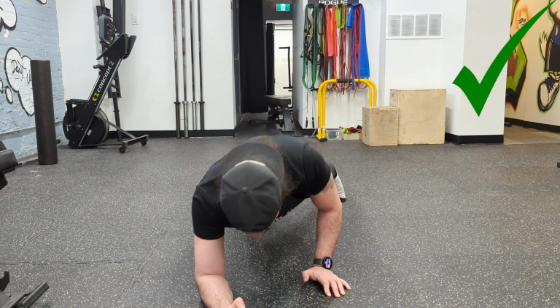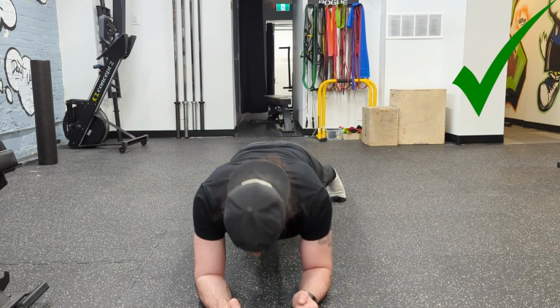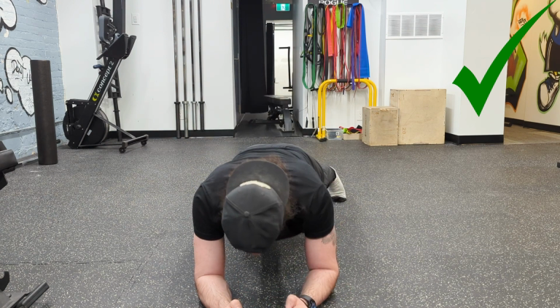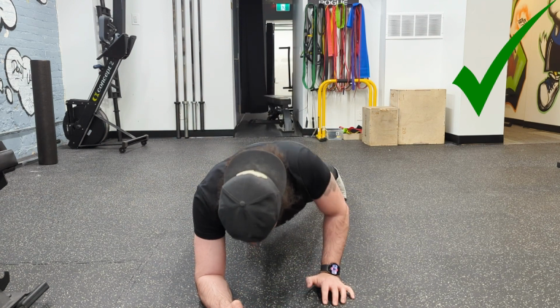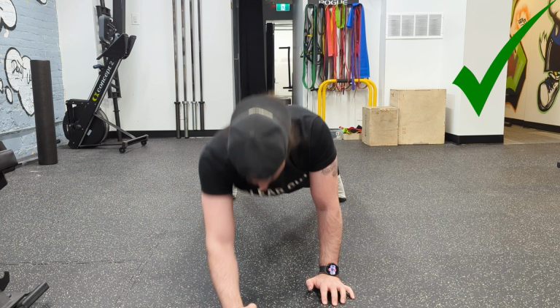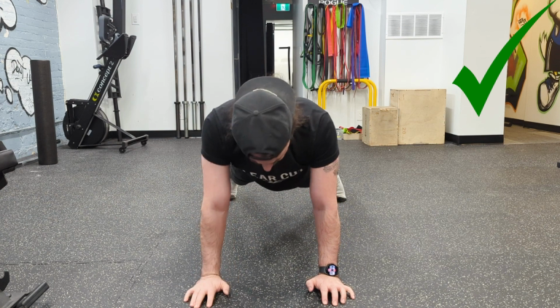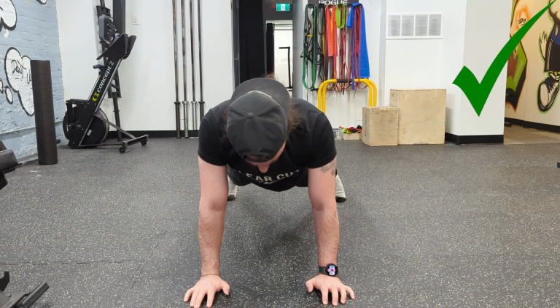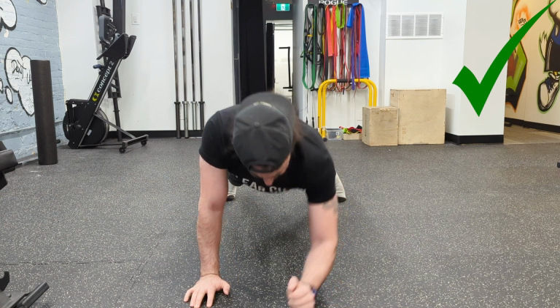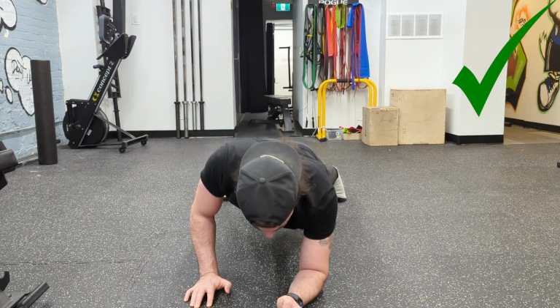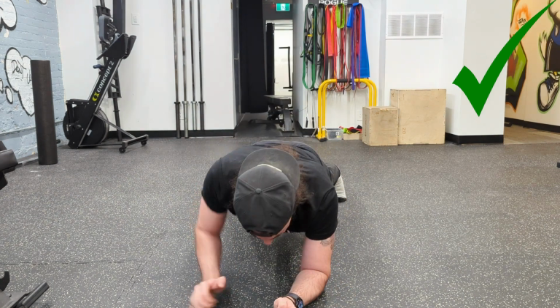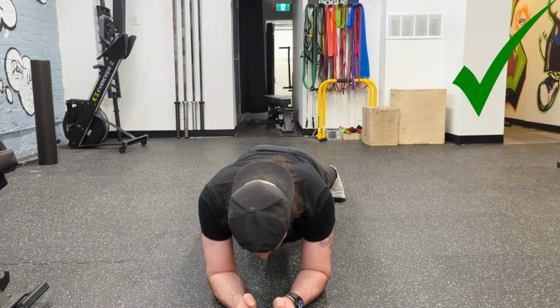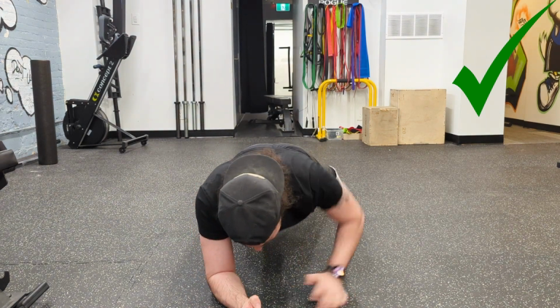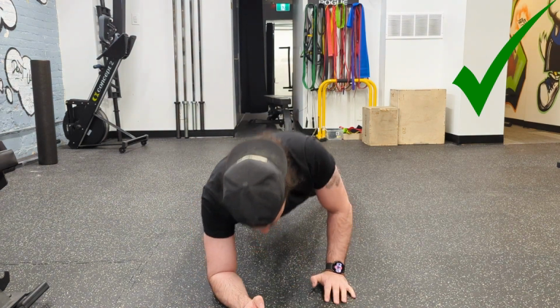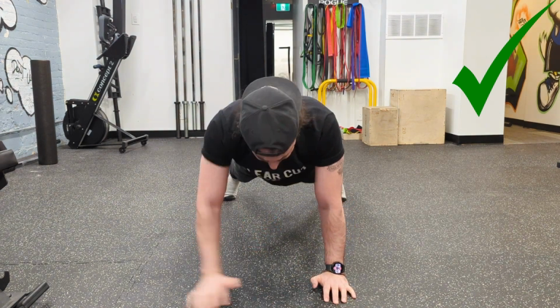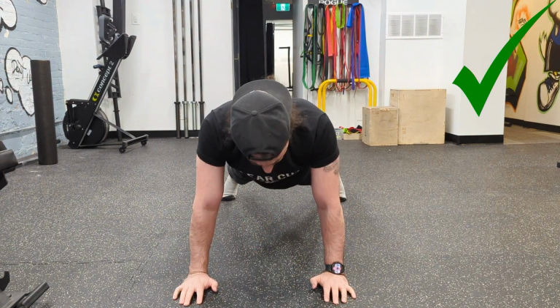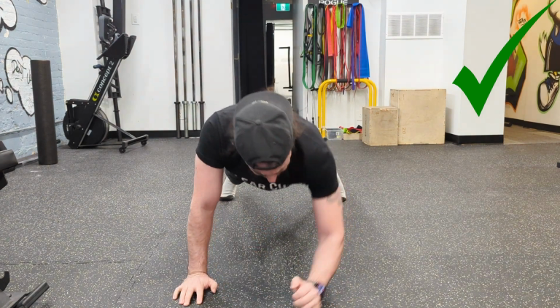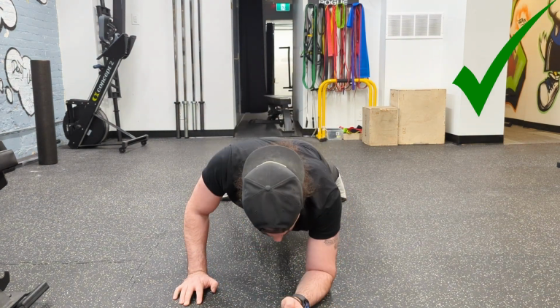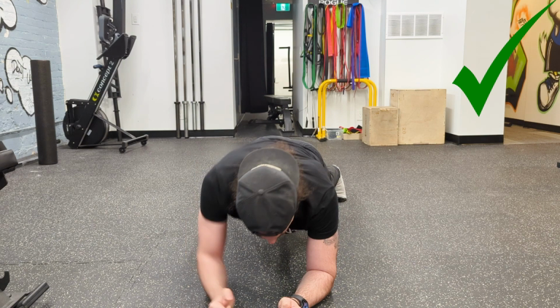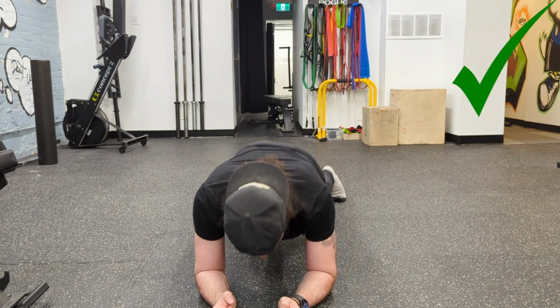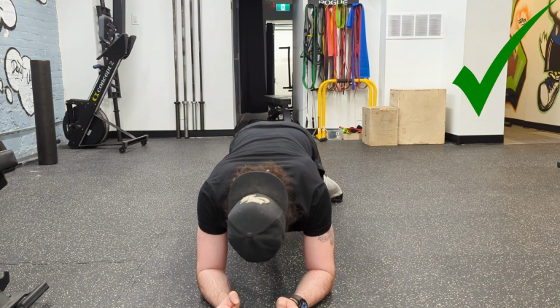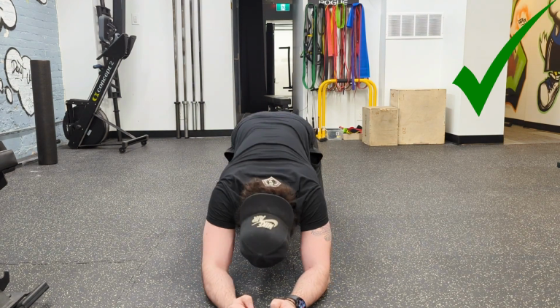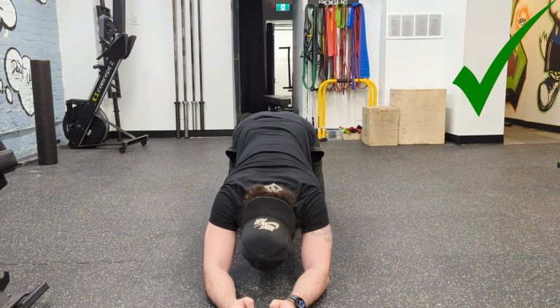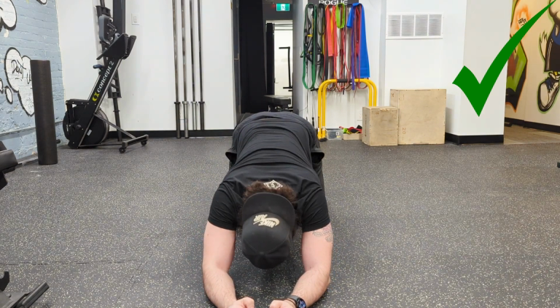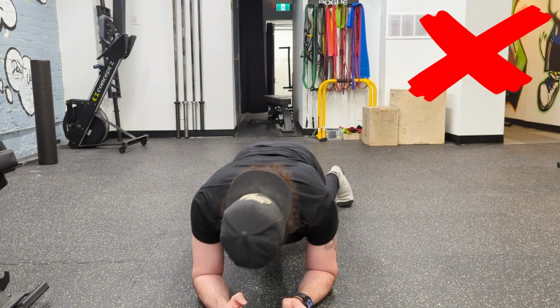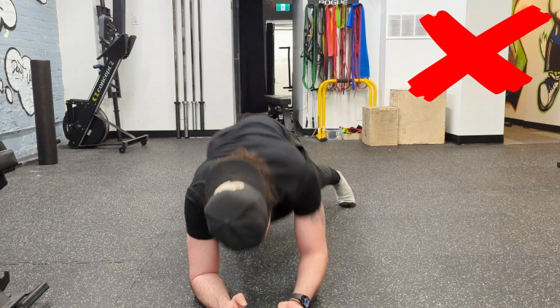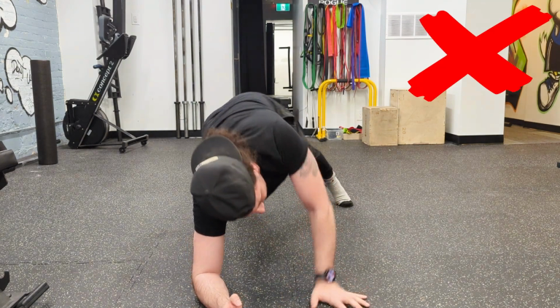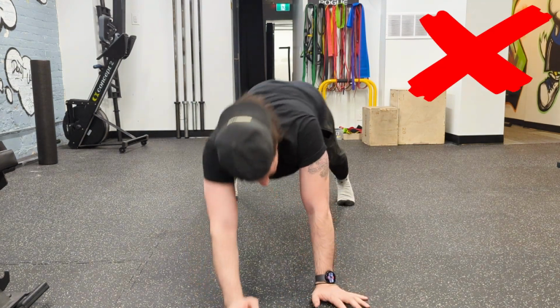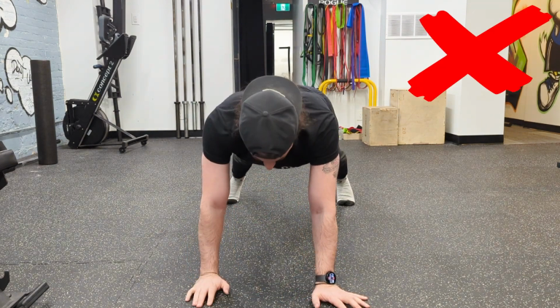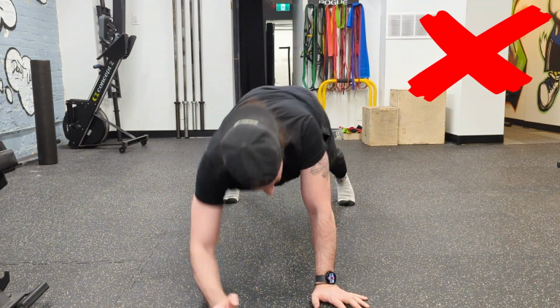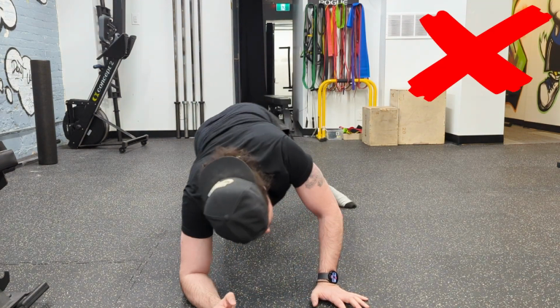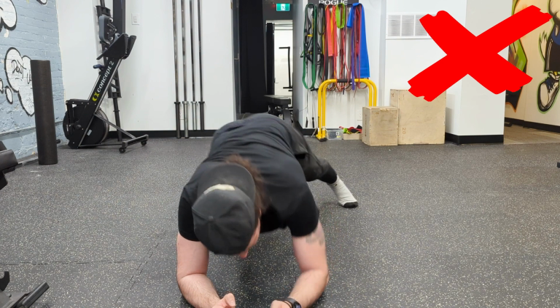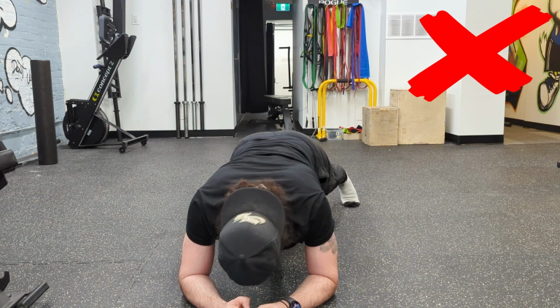Now this really targets the obliques because your obliques are what prevents a lot of rotation in your hips and your shoulders. So if the obliques are working hard and working properly, it's going to prevent your hips from shifting side to side.